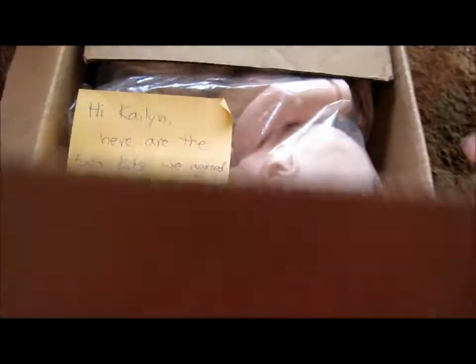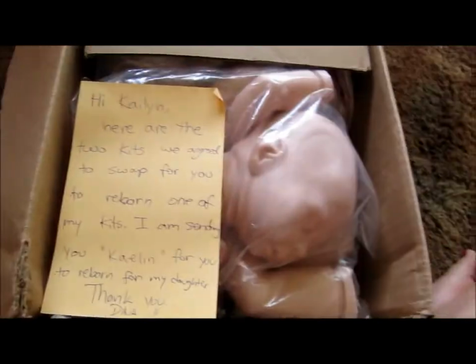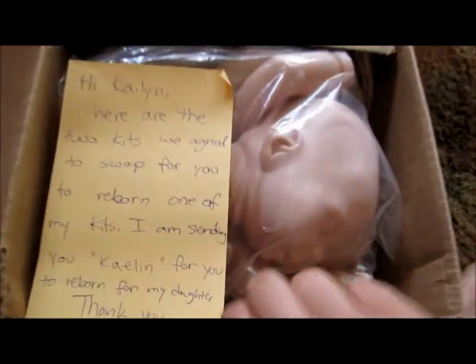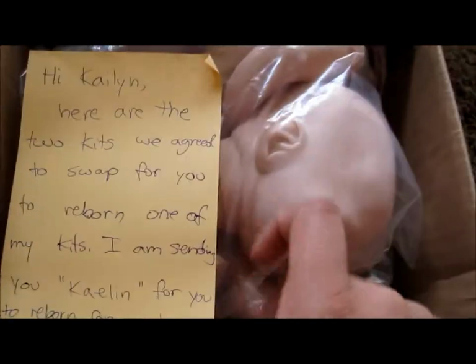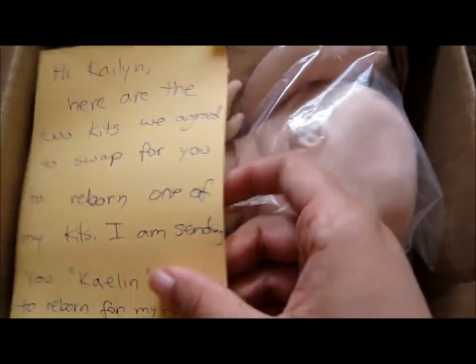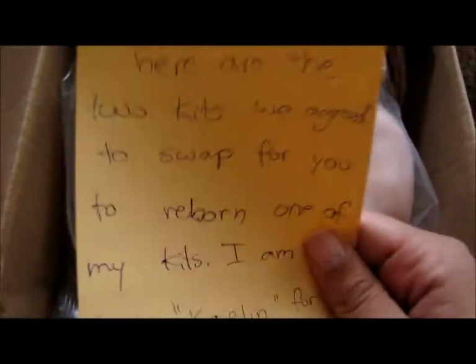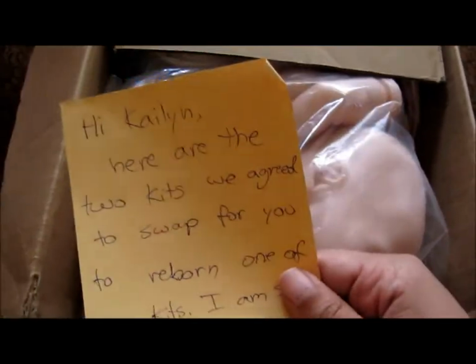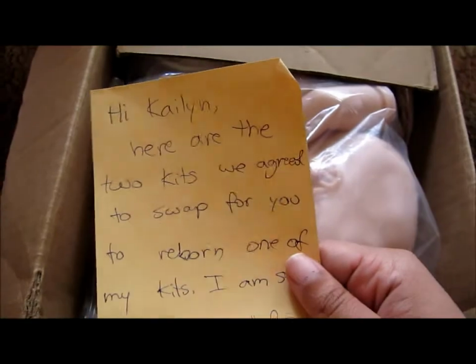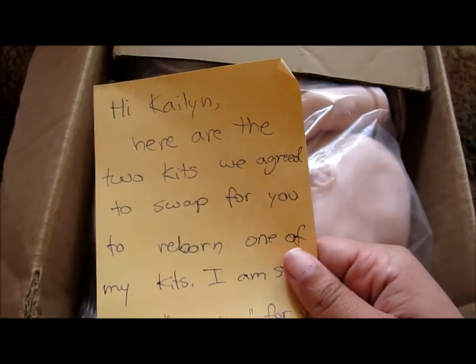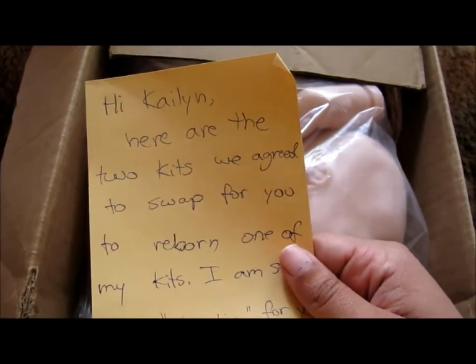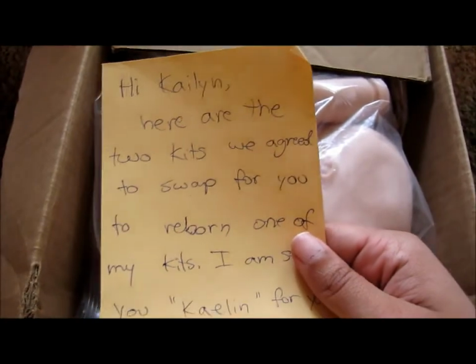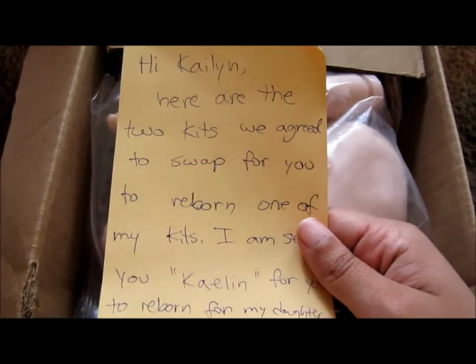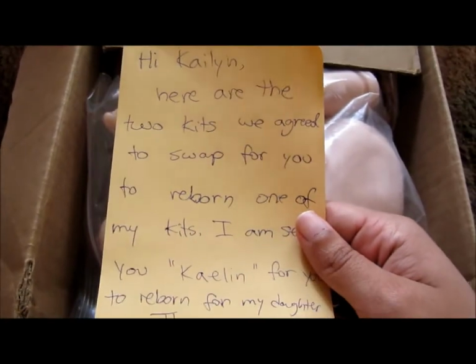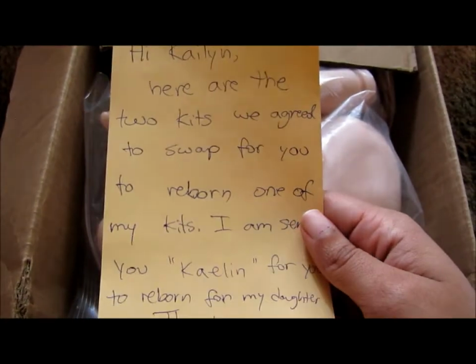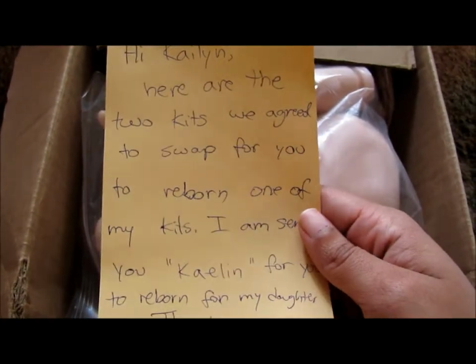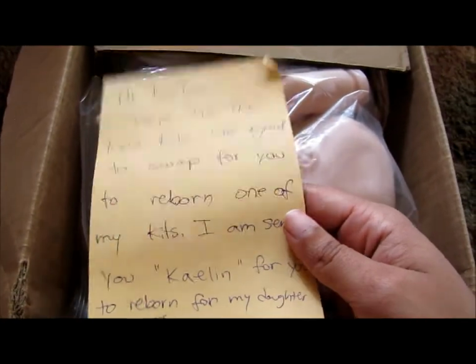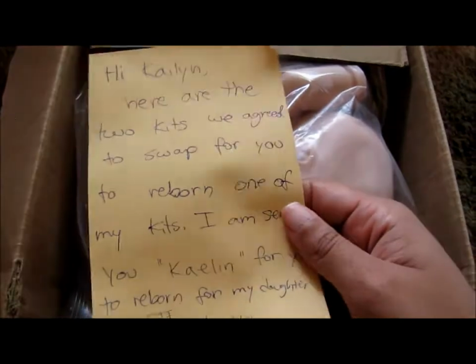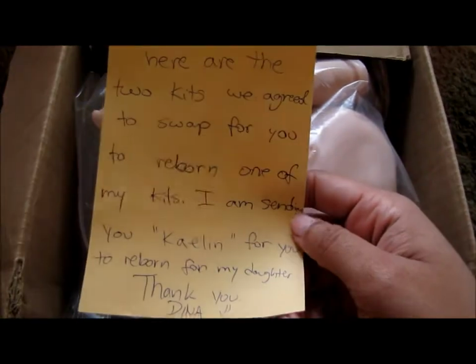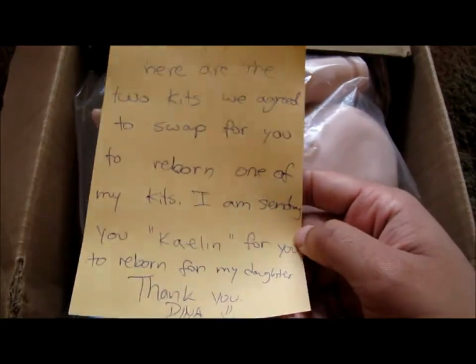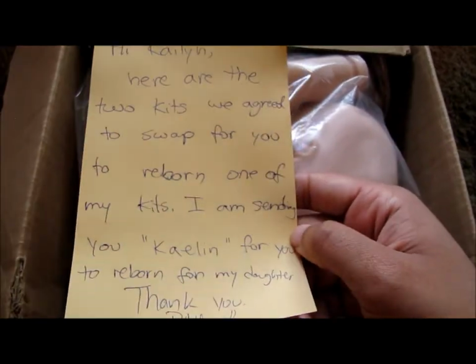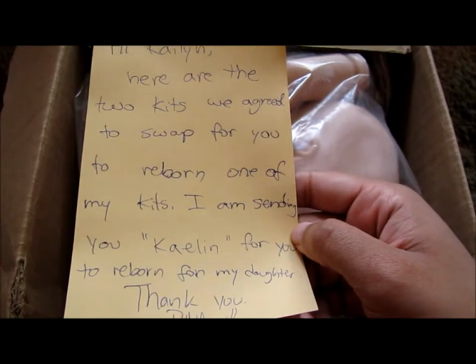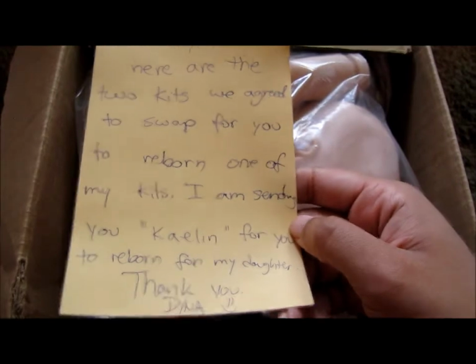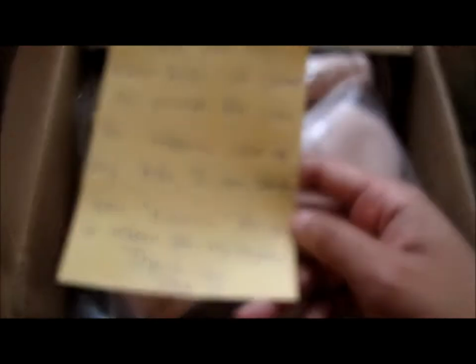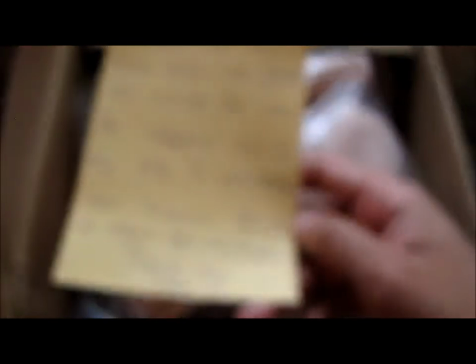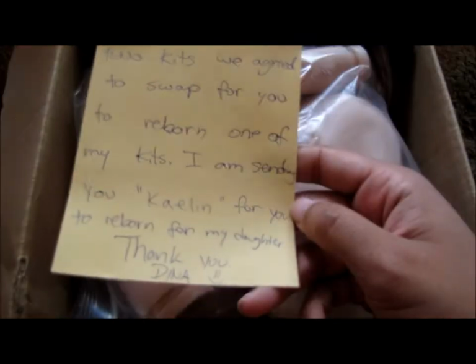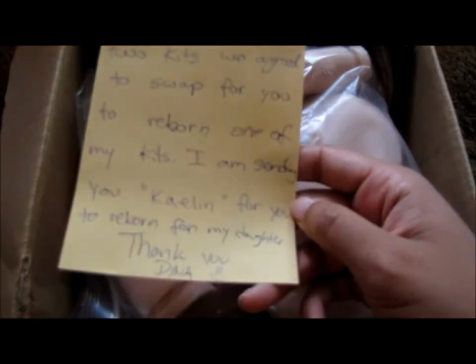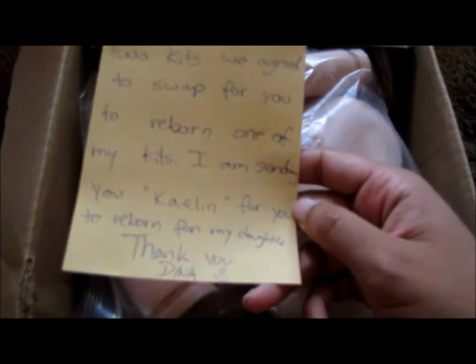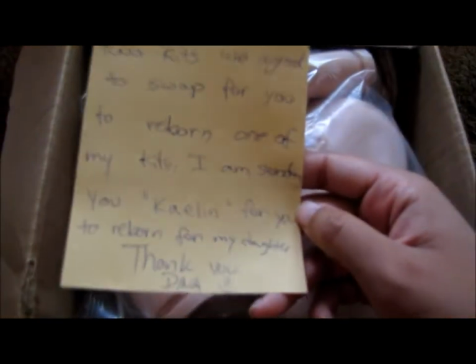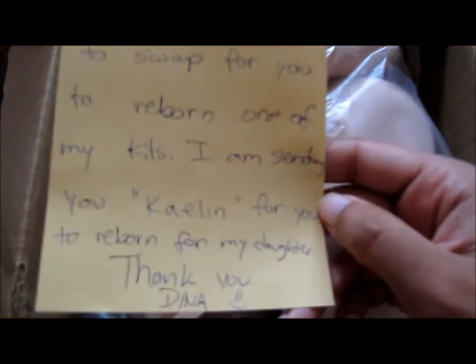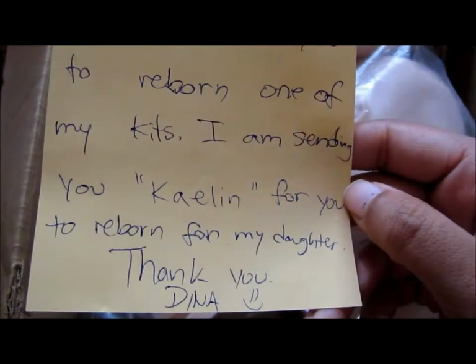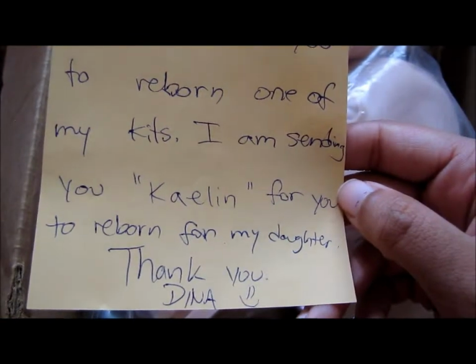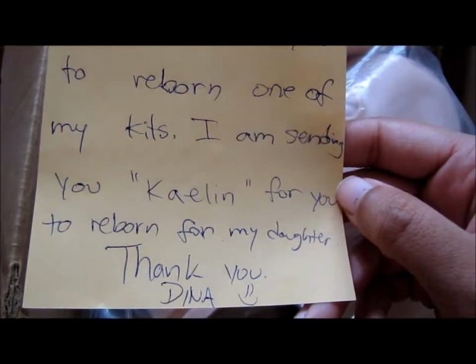So when I opened the box, I got this note and it says: hi Kaylin, here are the two kits we agreed to swap for you to reborn one of my kits. I am sending you Kaylin for you to reborn for my daughter. Thank you, Dina.